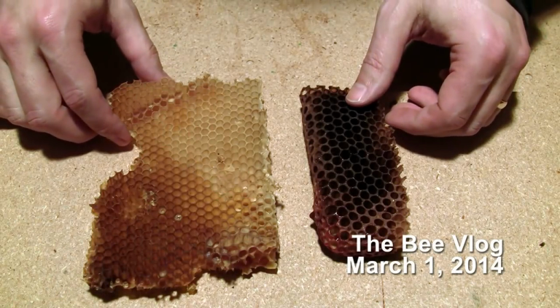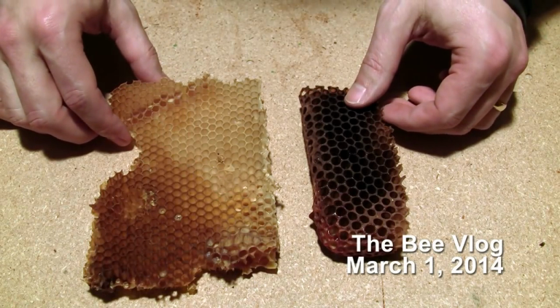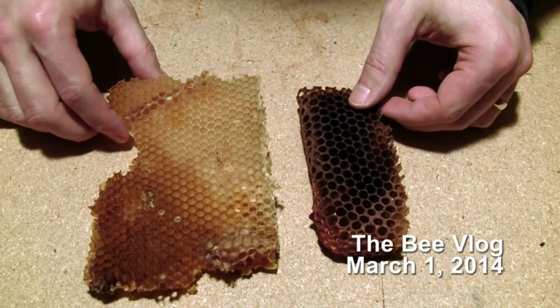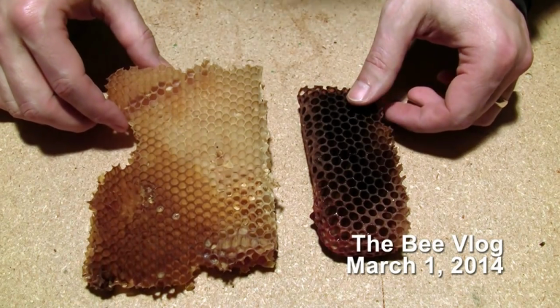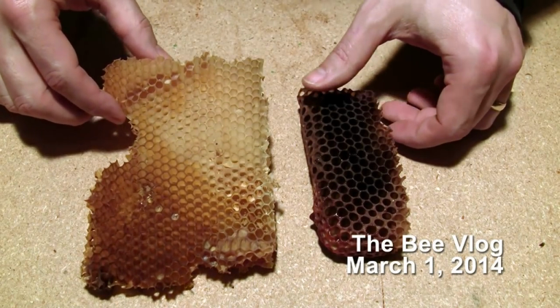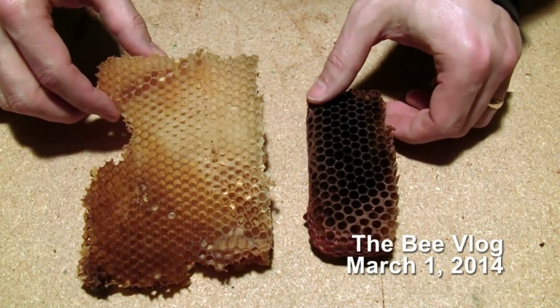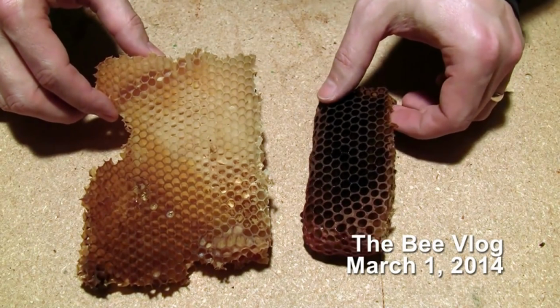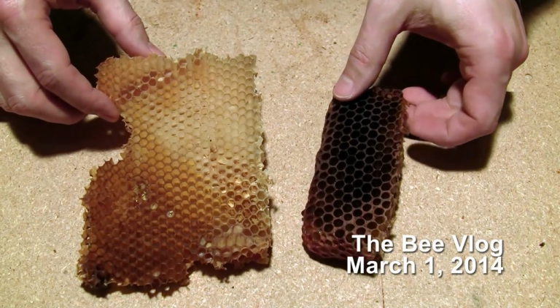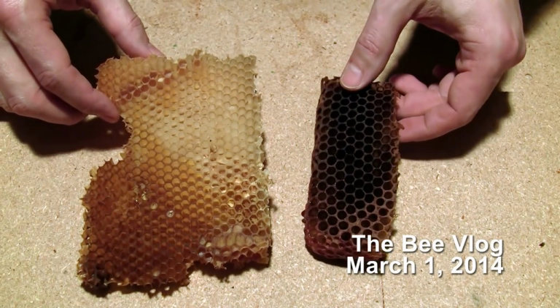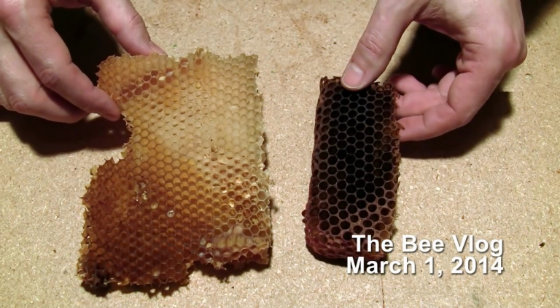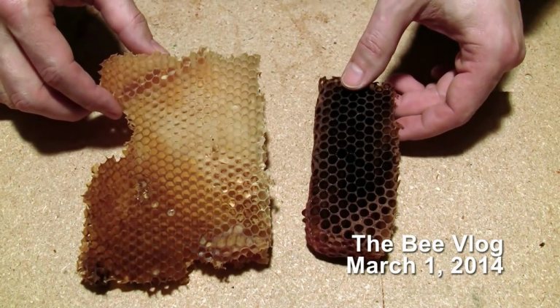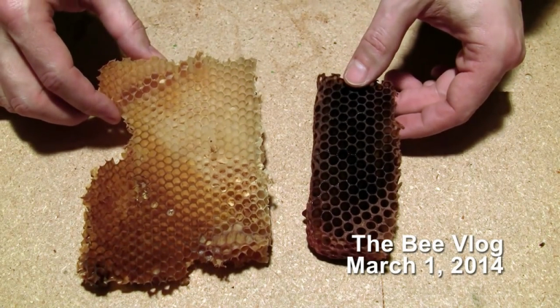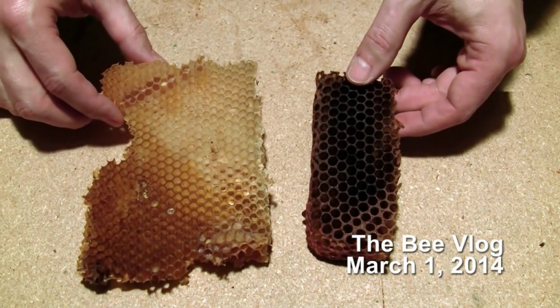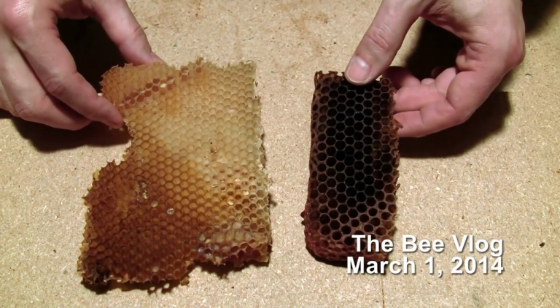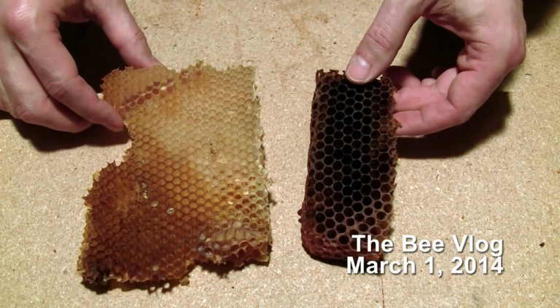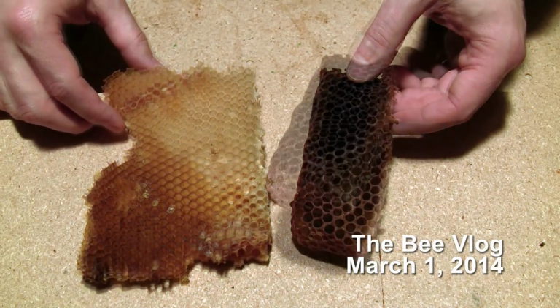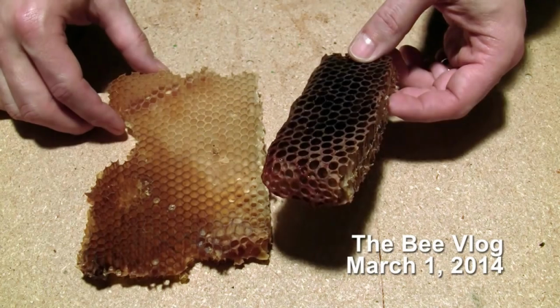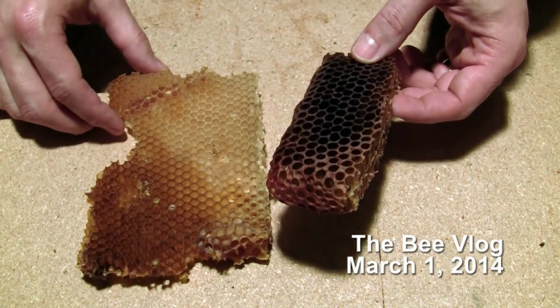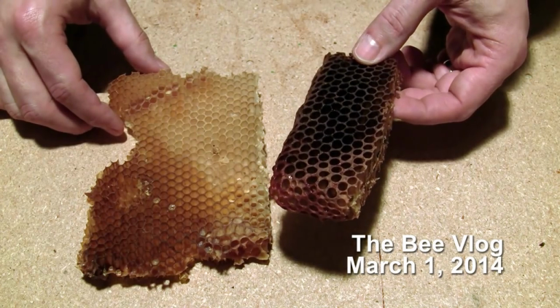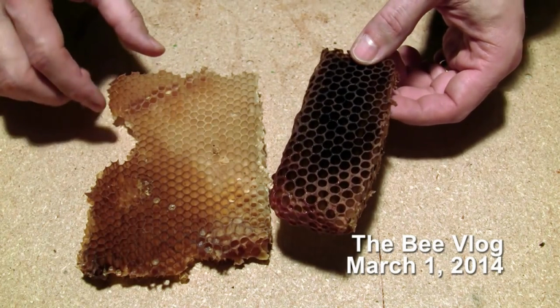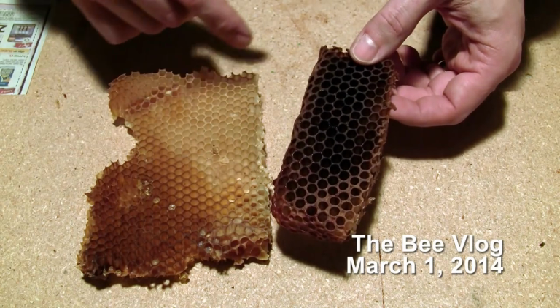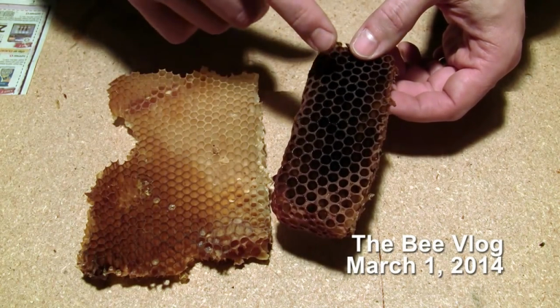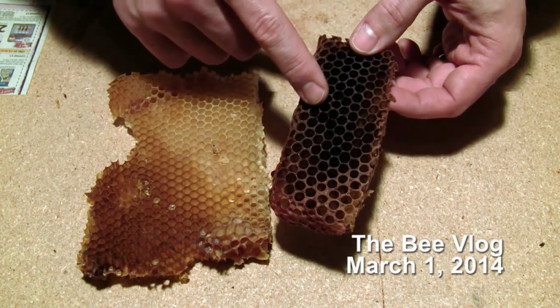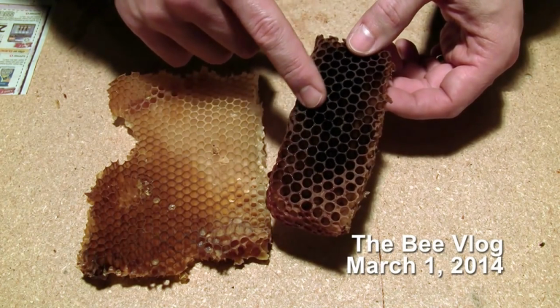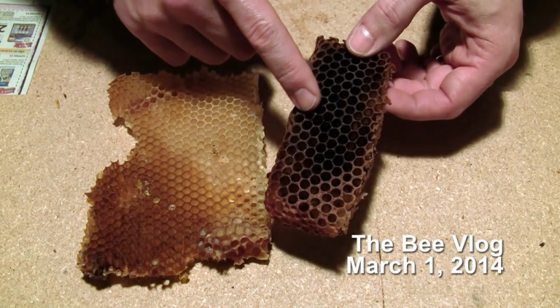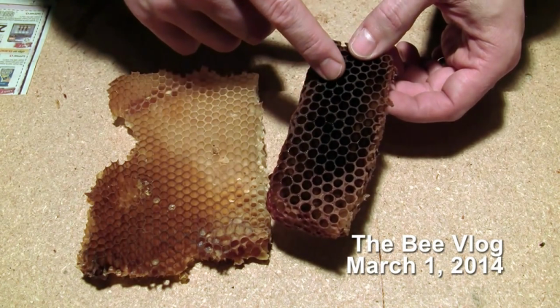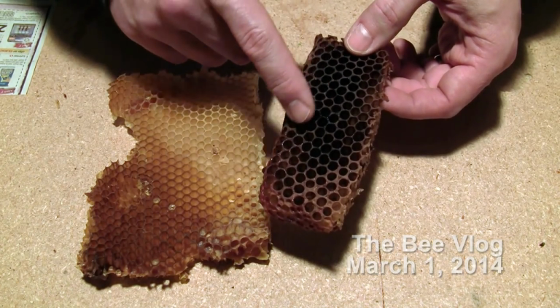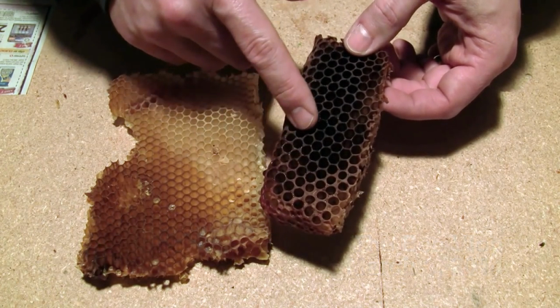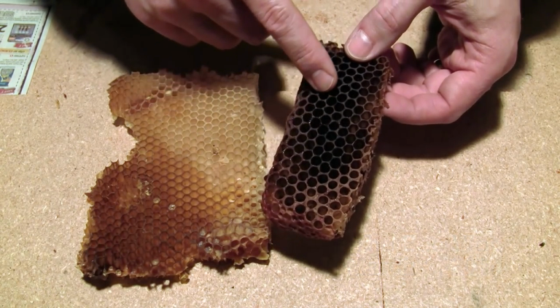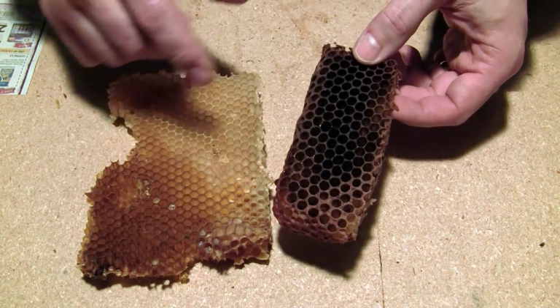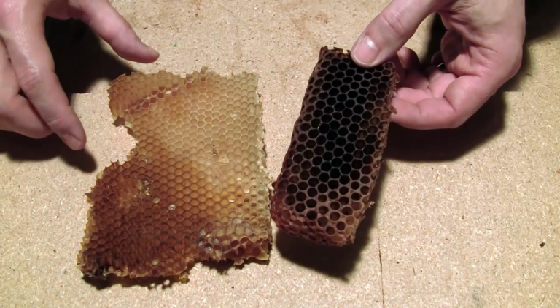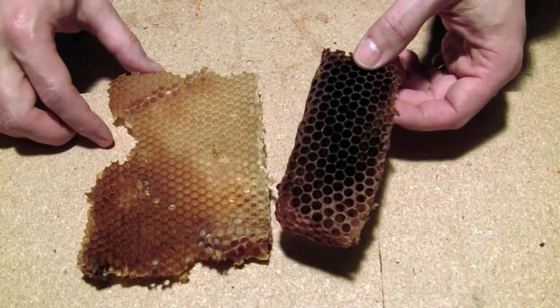Before I melt down this old wax, I want to answer a viewer question about it. The question was: what makes some of the comb so black and dark like that?